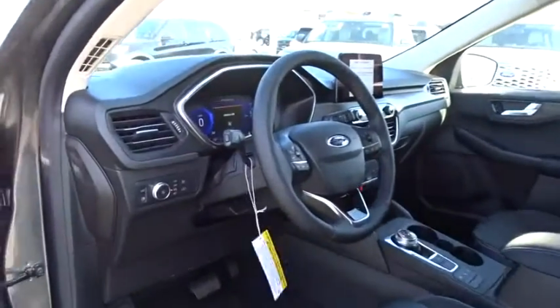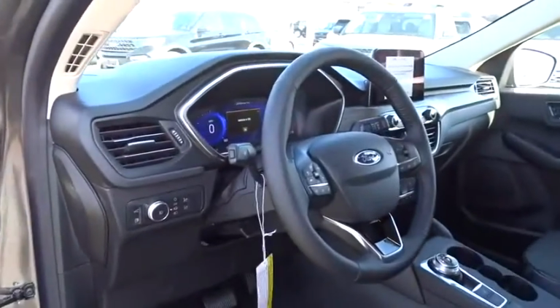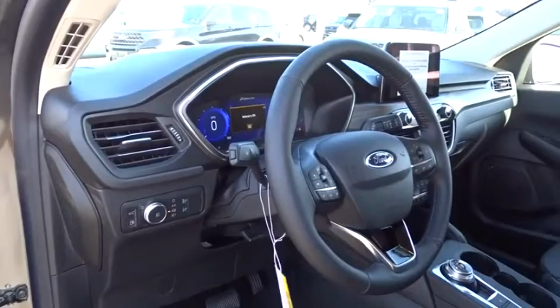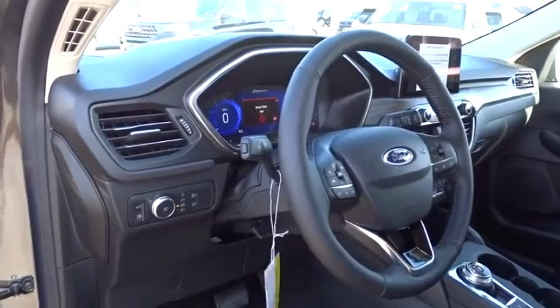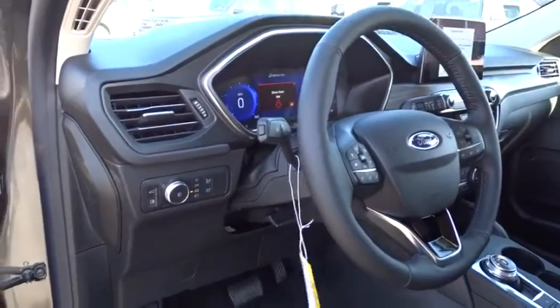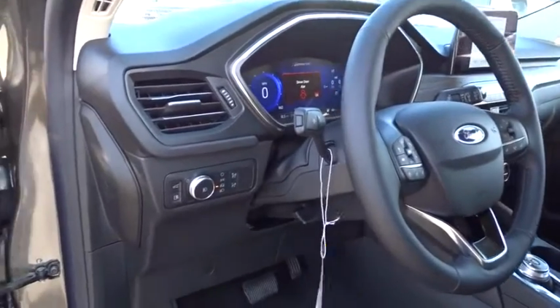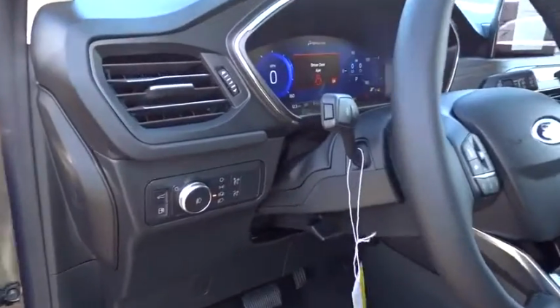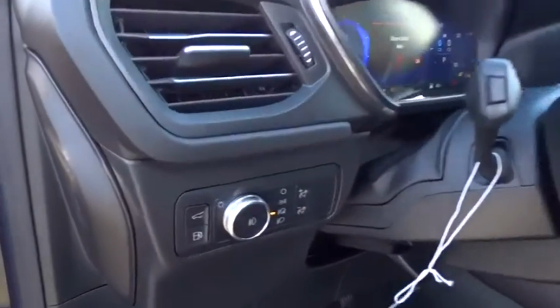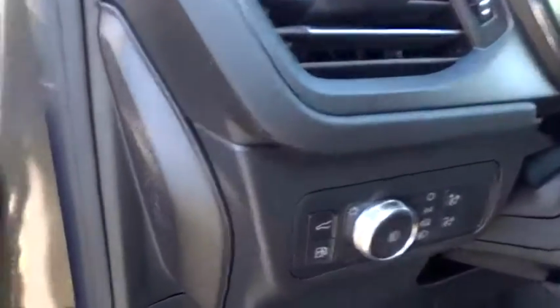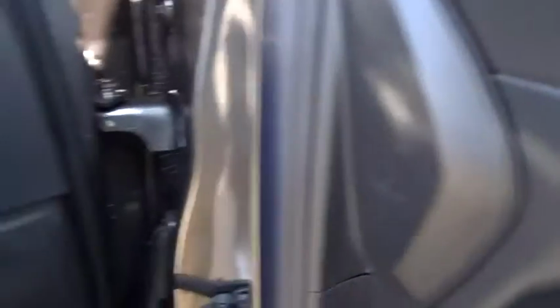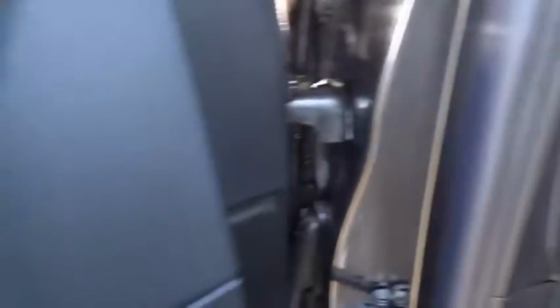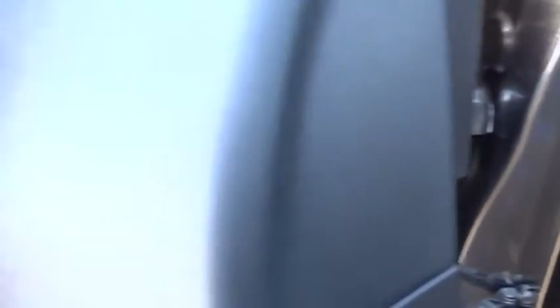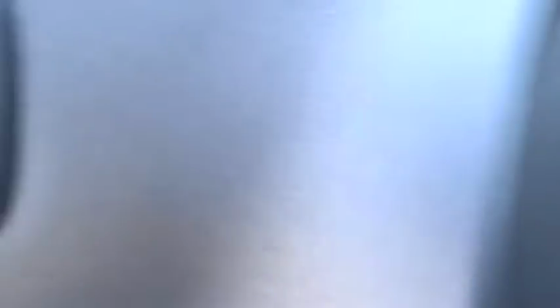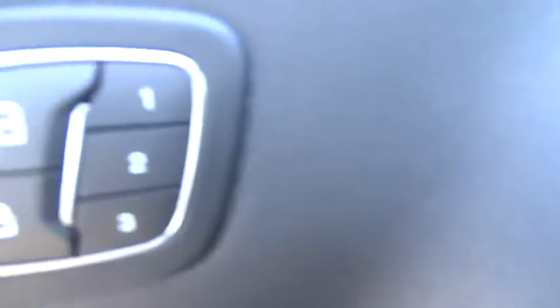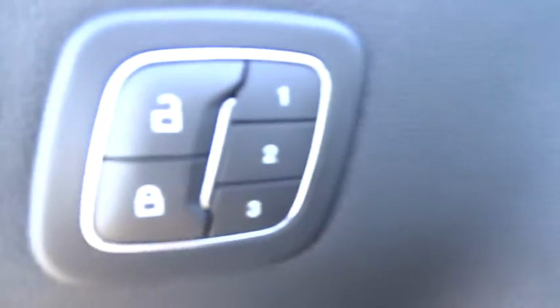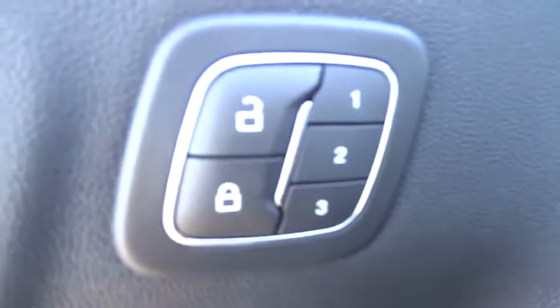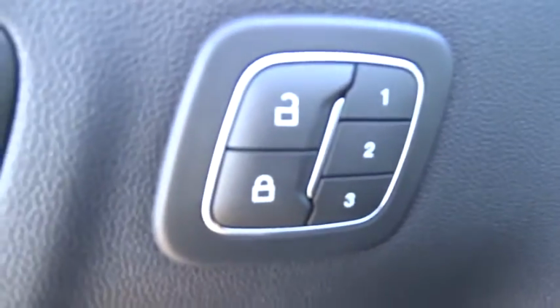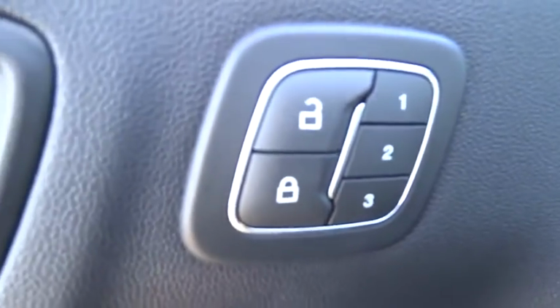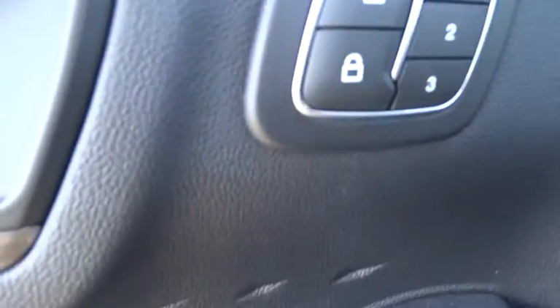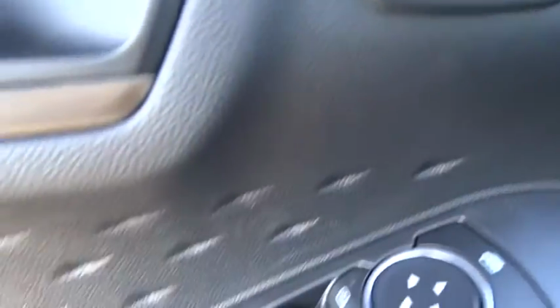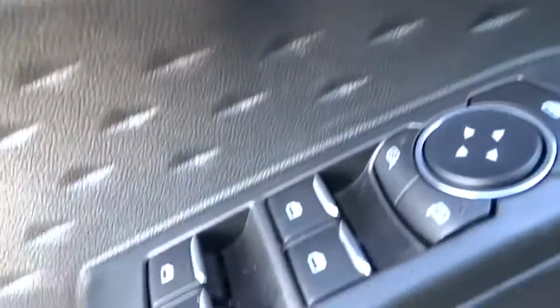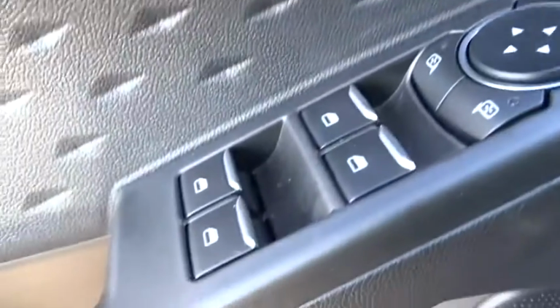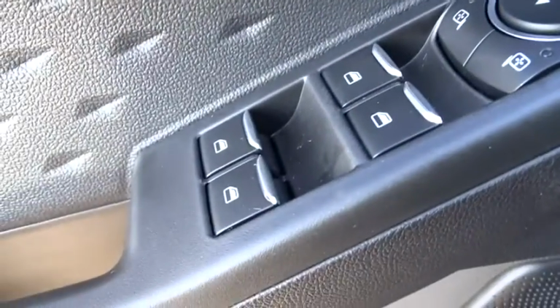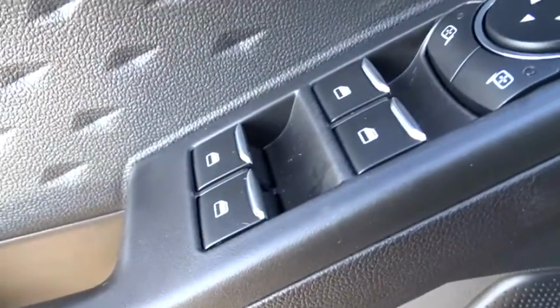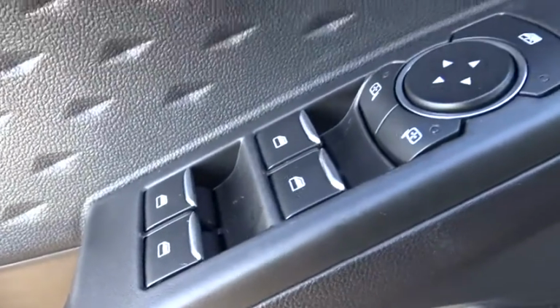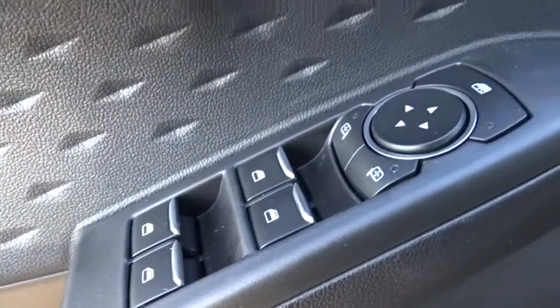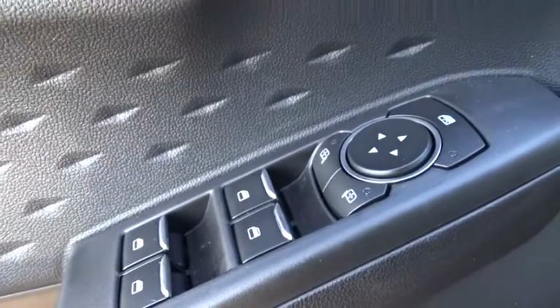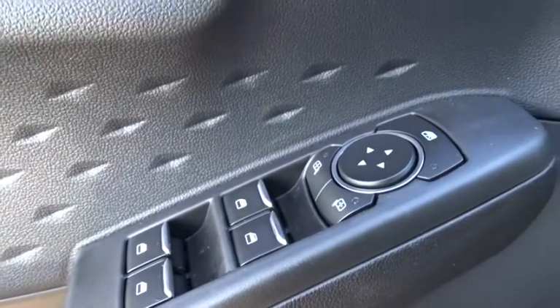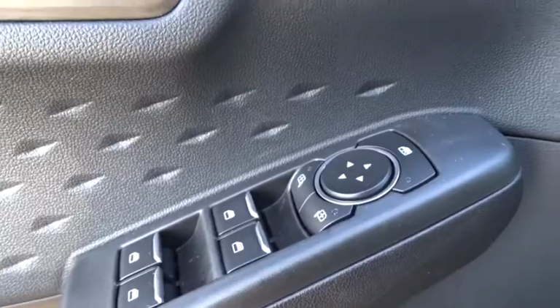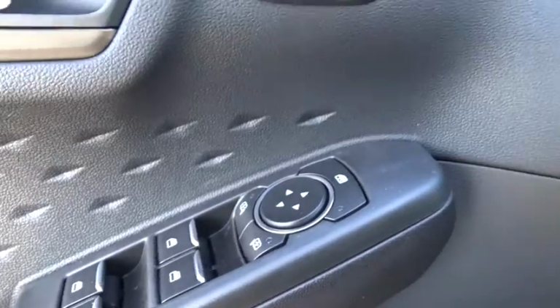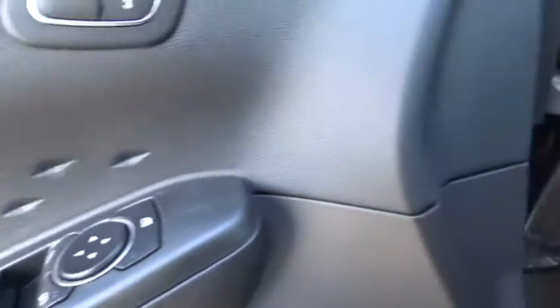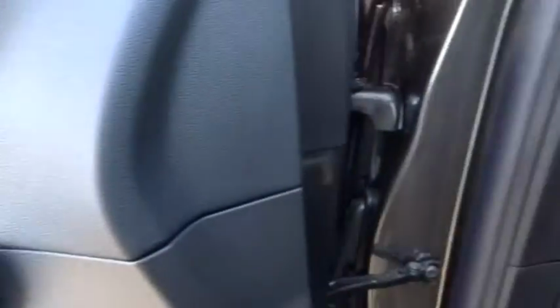Remote engine start, lane departure warning, backup camera, all-wheel drive, anti-lock braking system, moonroof, leather-wrapped steering wheel, Bluetooth, power steering, adjustable steering wheel, keyless start, floor mats.